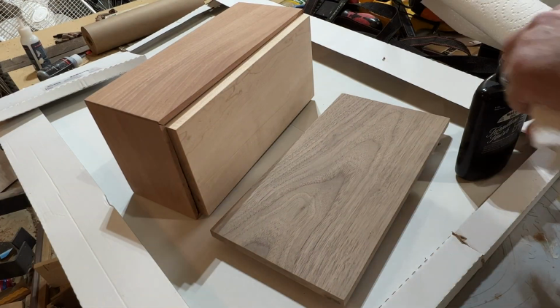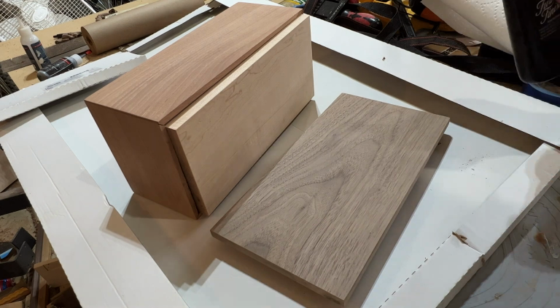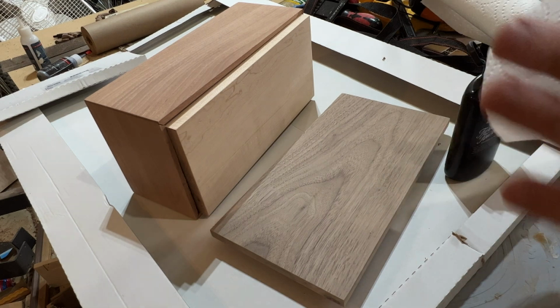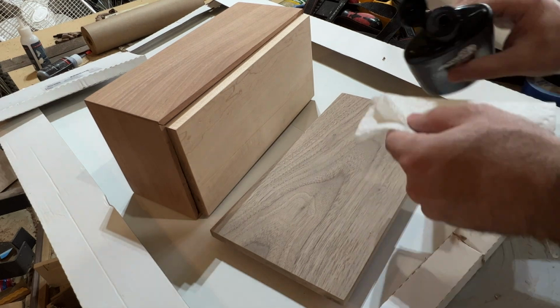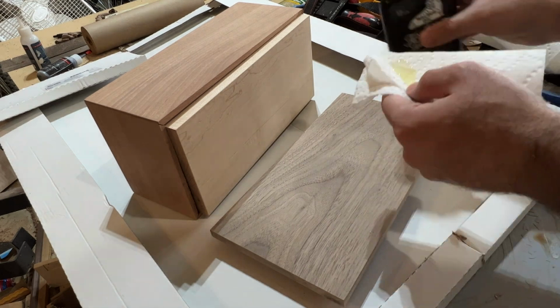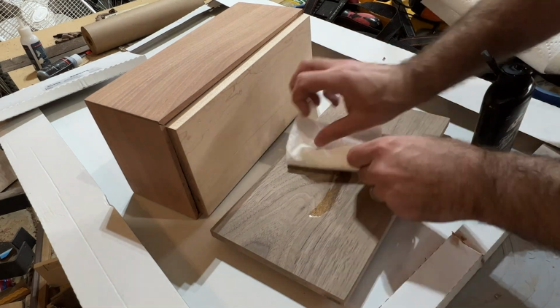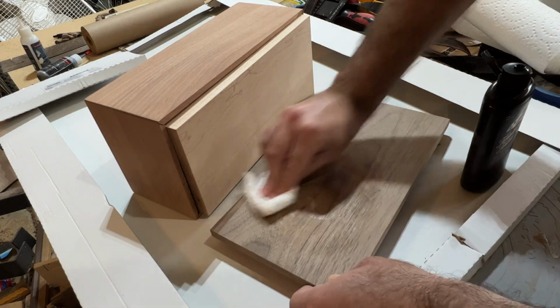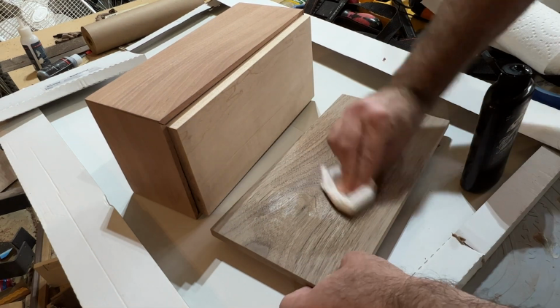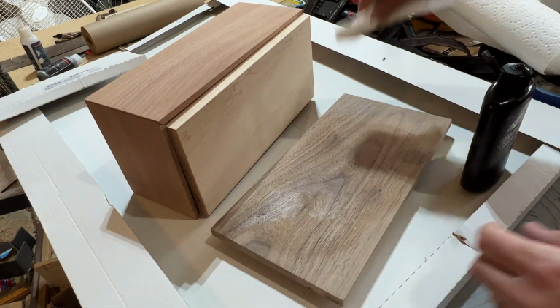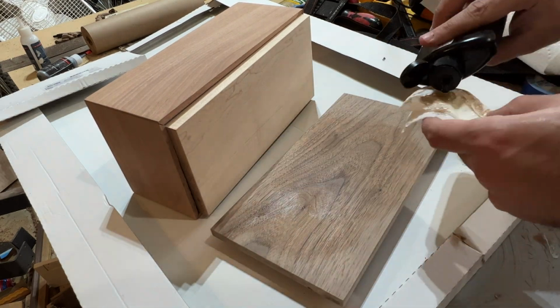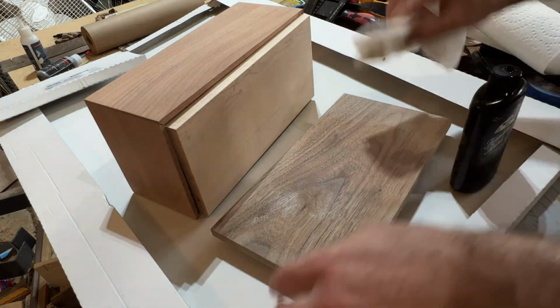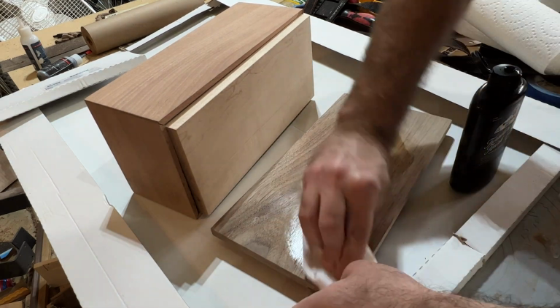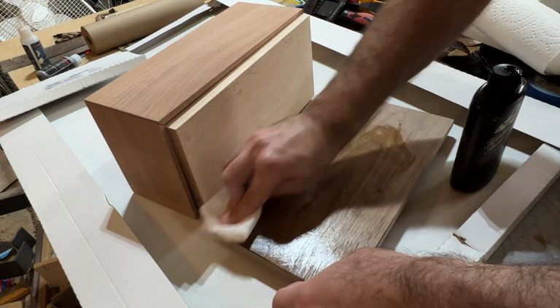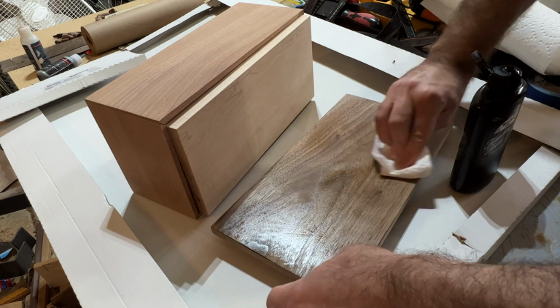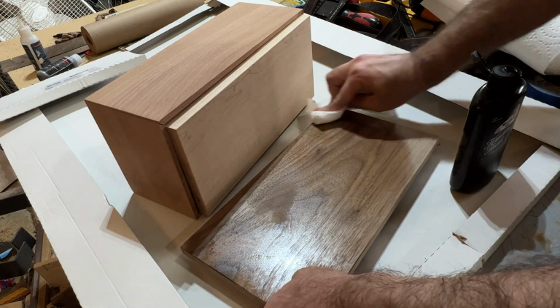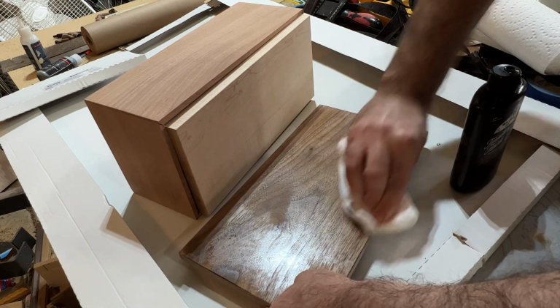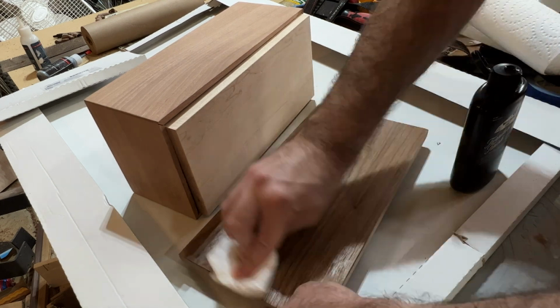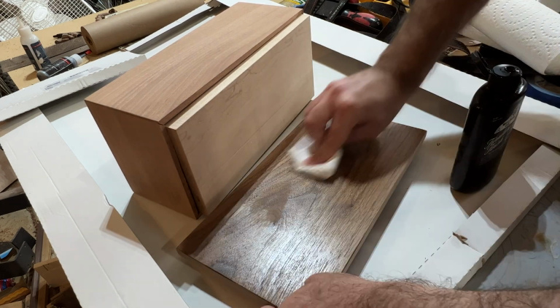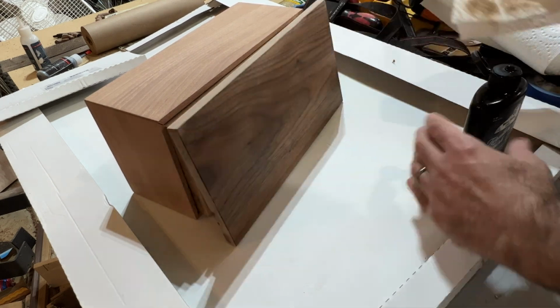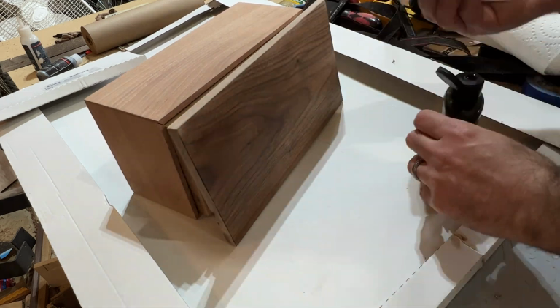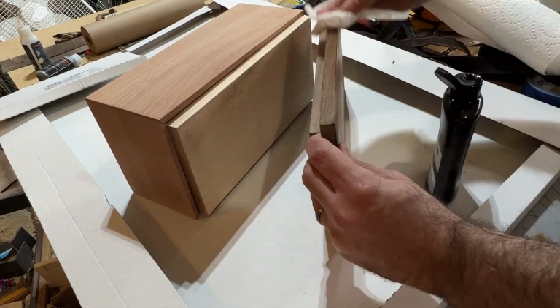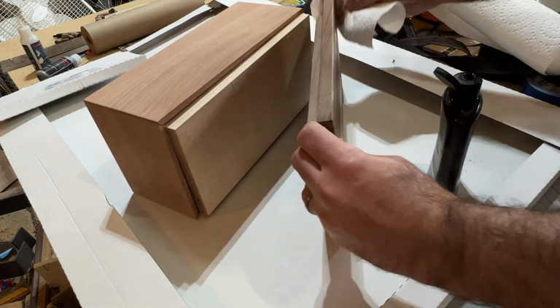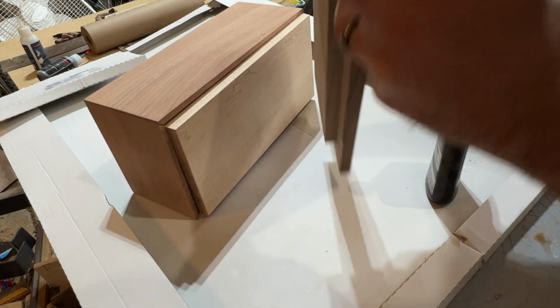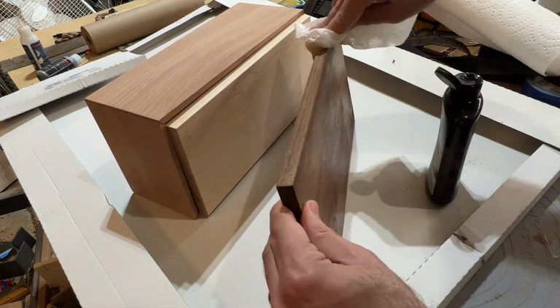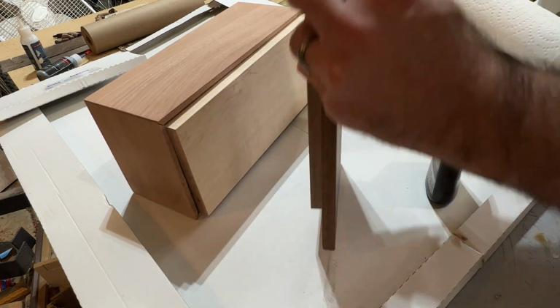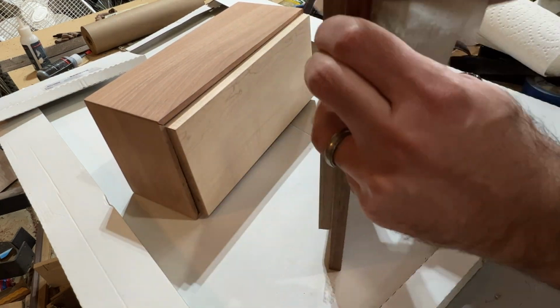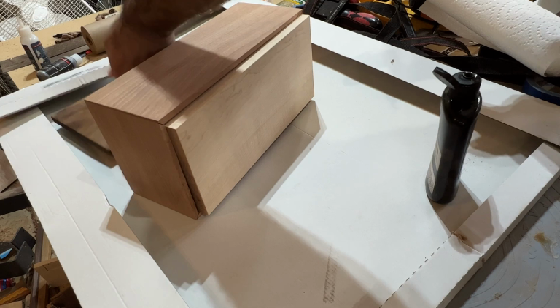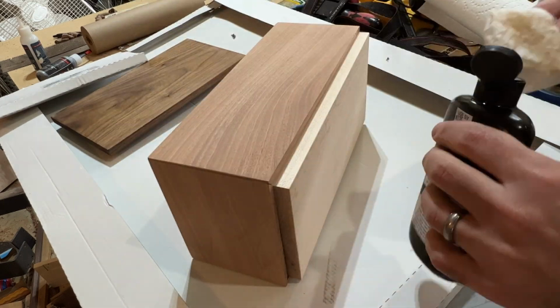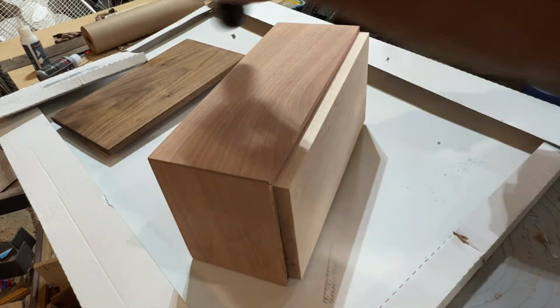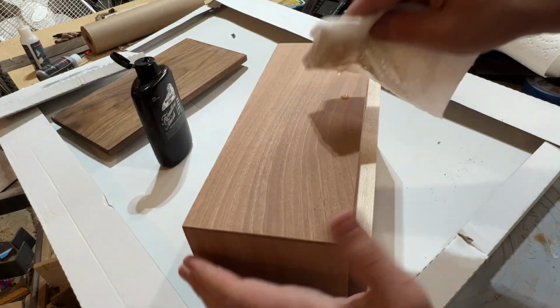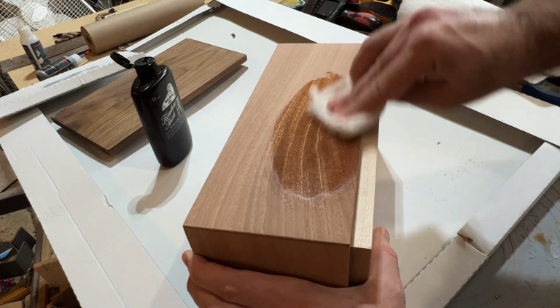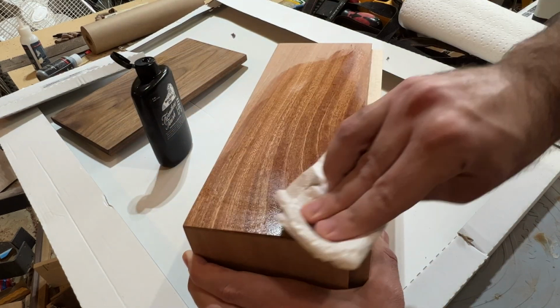After sanding with 110 and then 220 grit sandpaper, it's time to apply the finish. I'm using Walrus Oil's Furniture Finish, which is easy enough to apply and brings out the vibrancy of the sapele wood.